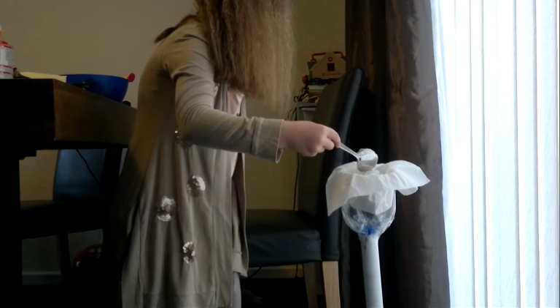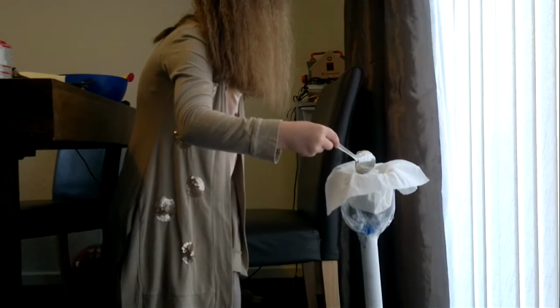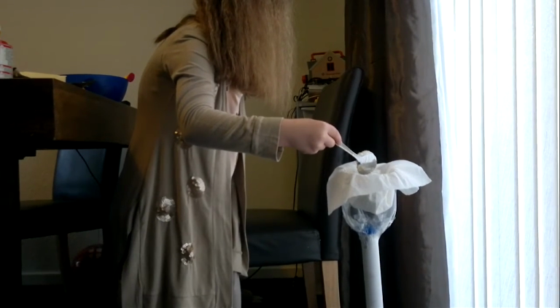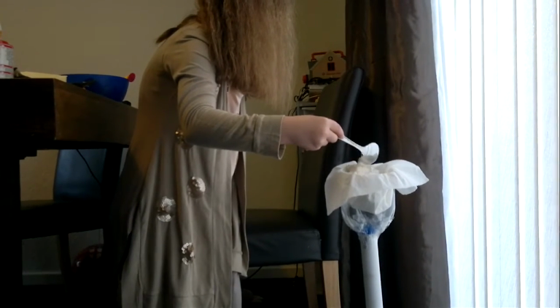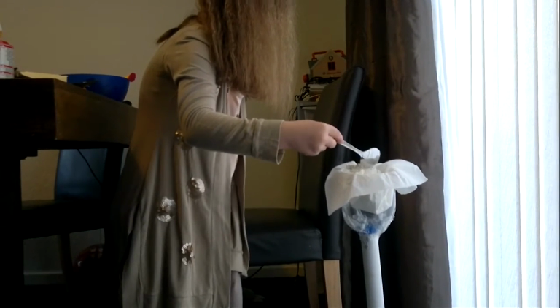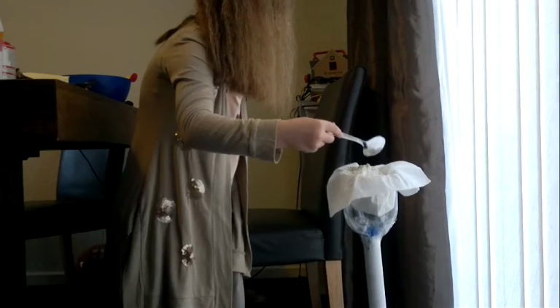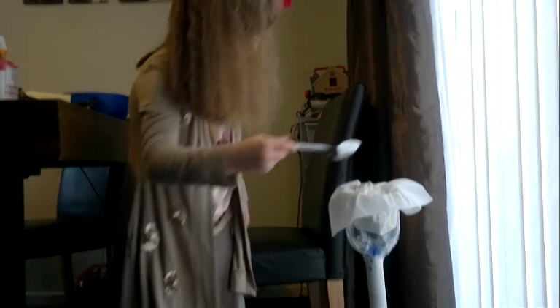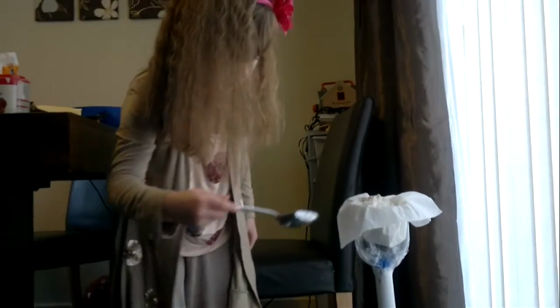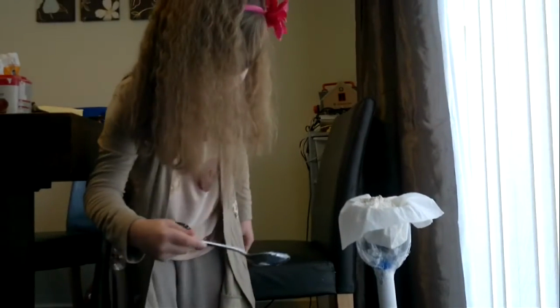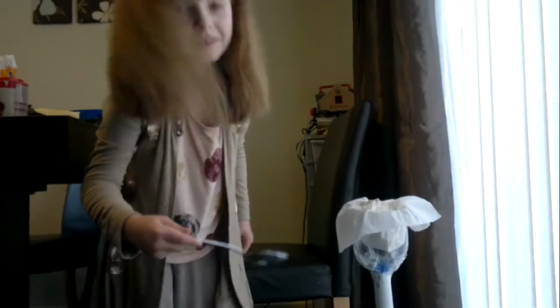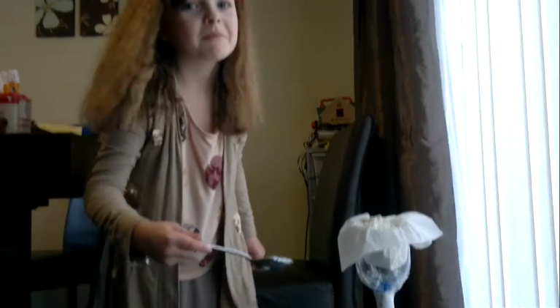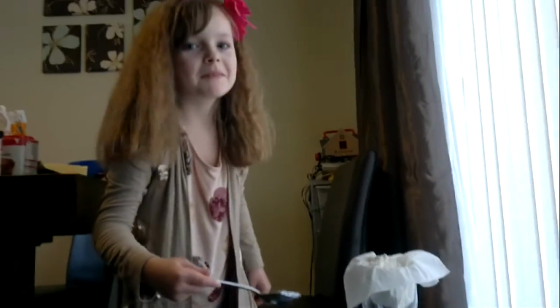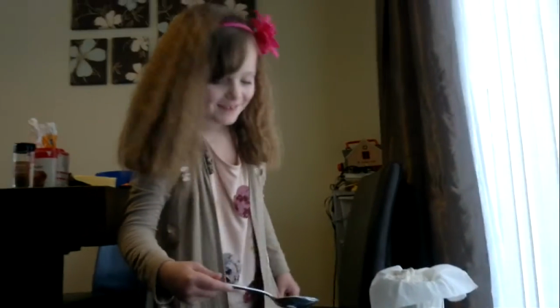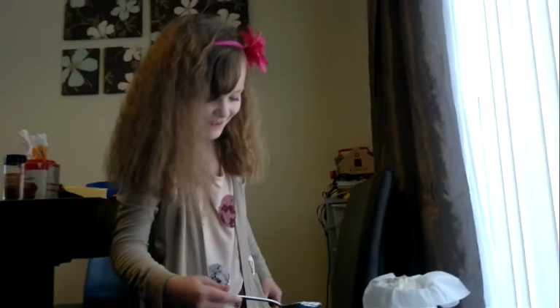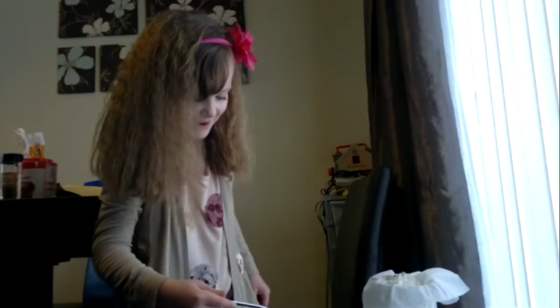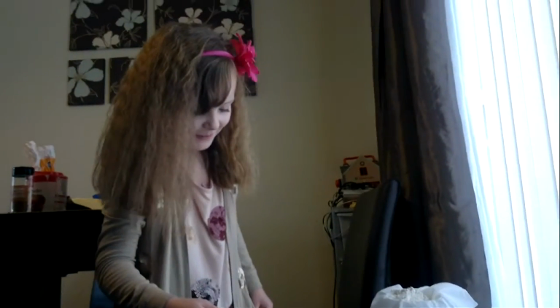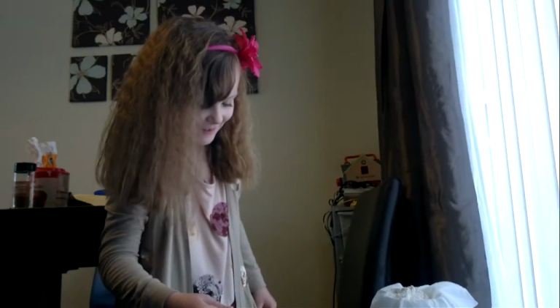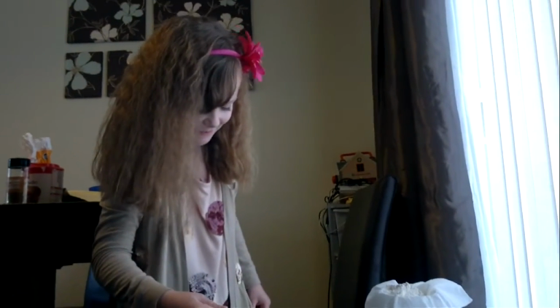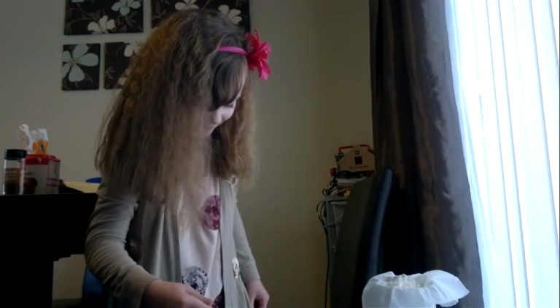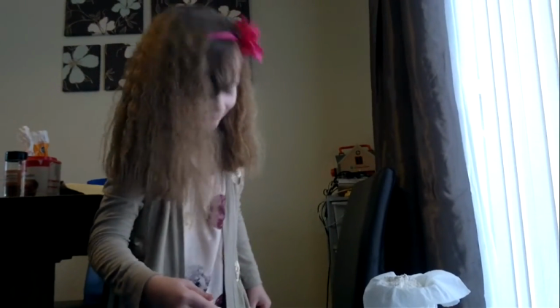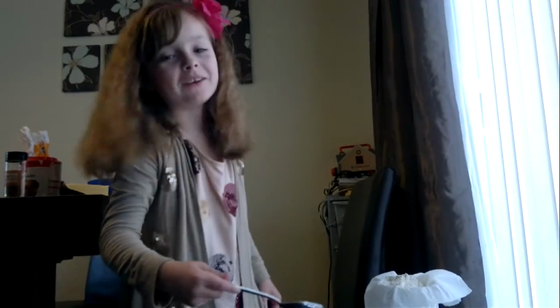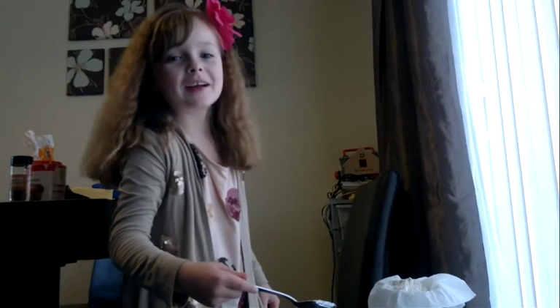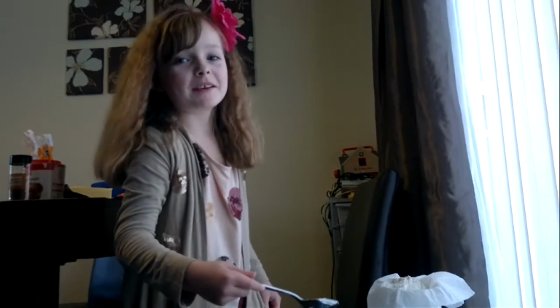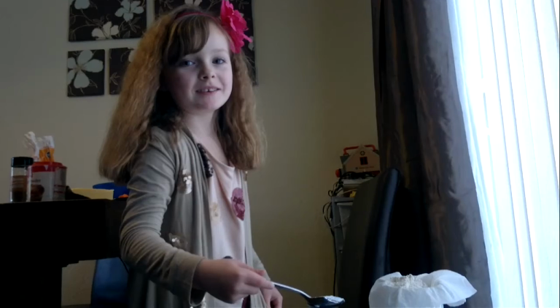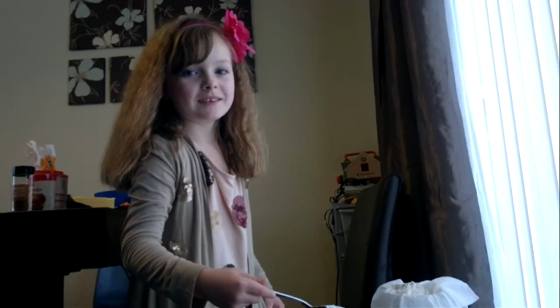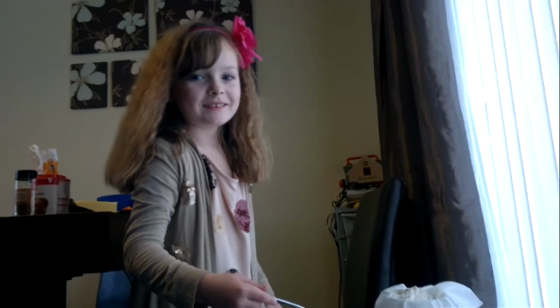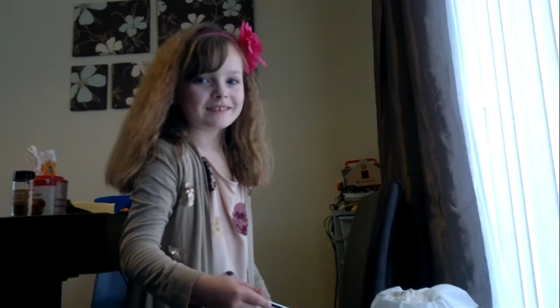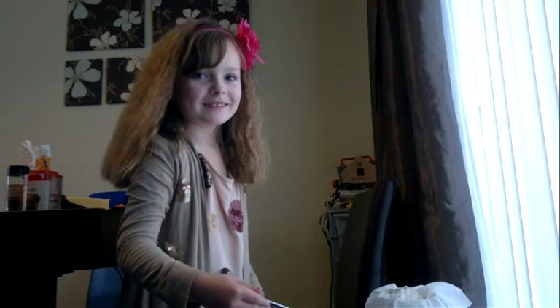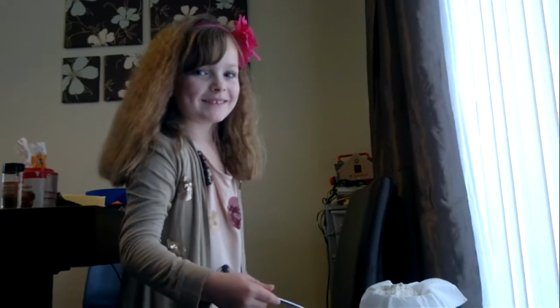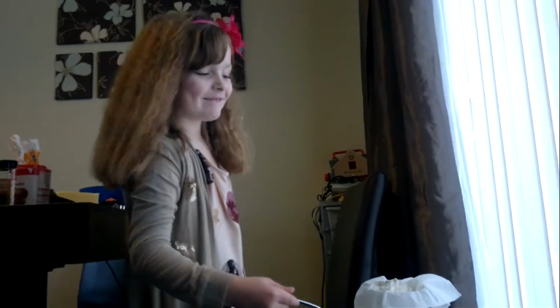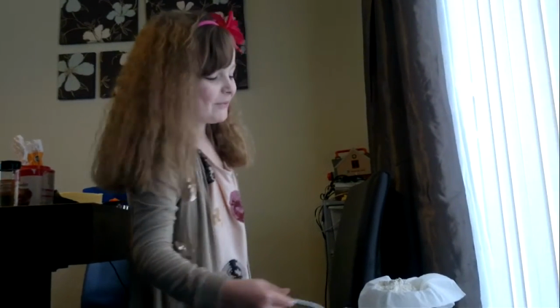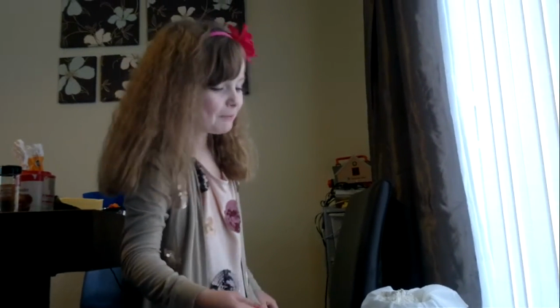So, my mum's going to be mad. Why am I going to be mad? Because I spilled flour on her carpet. I know, I can see it. Oops.